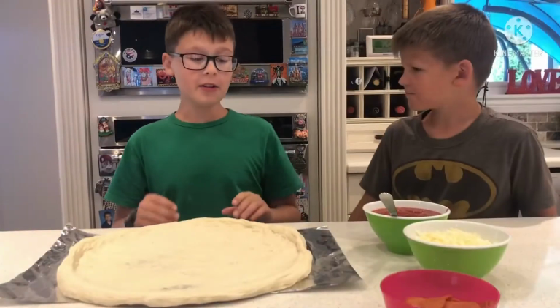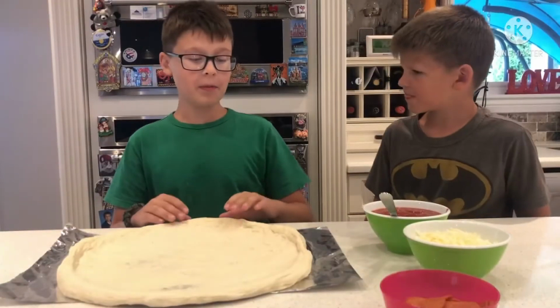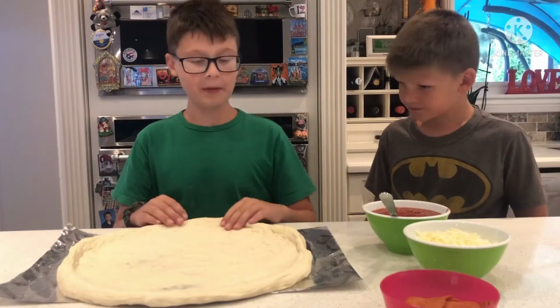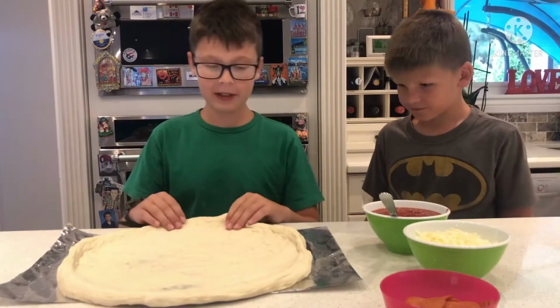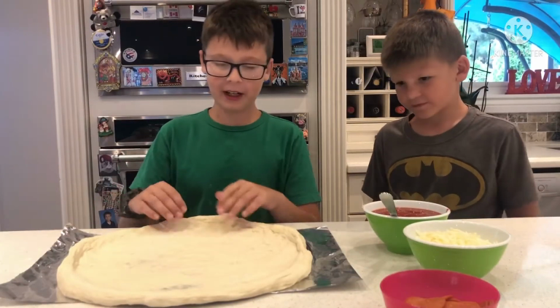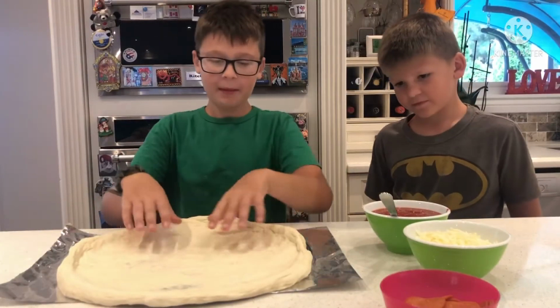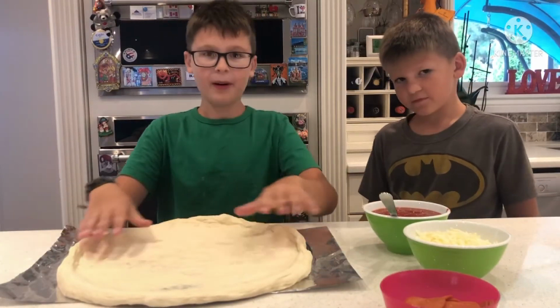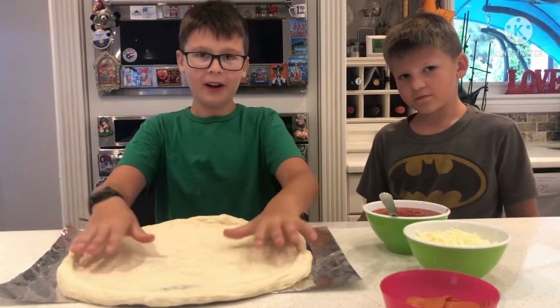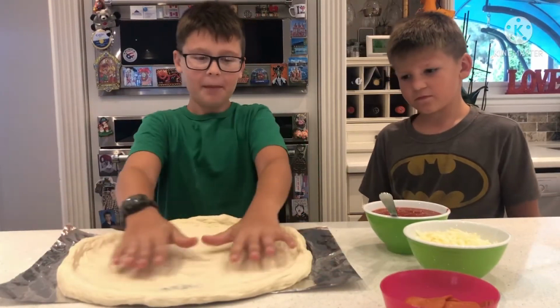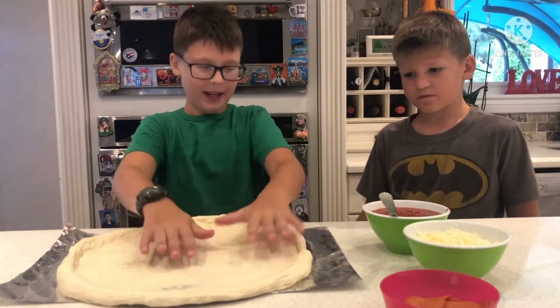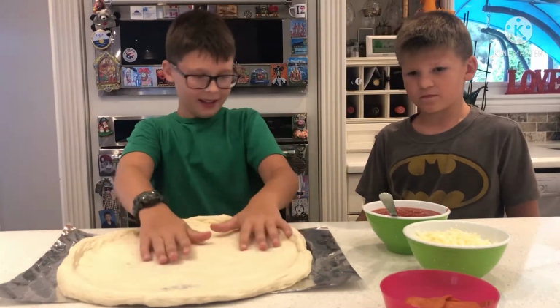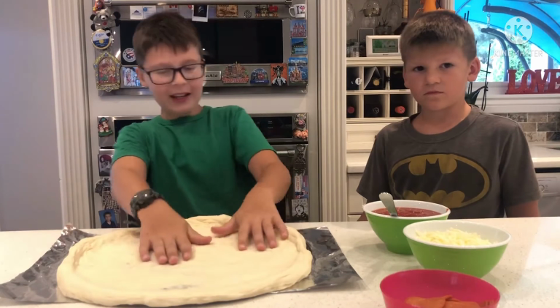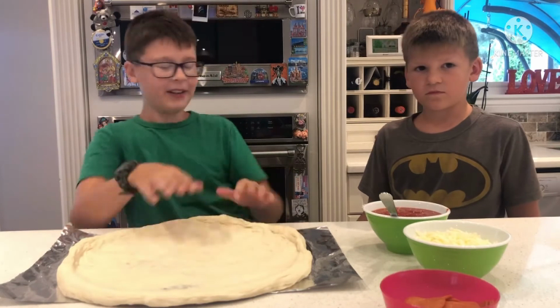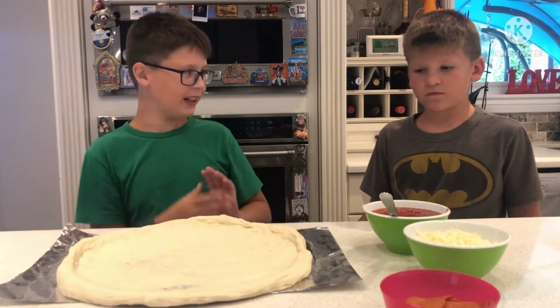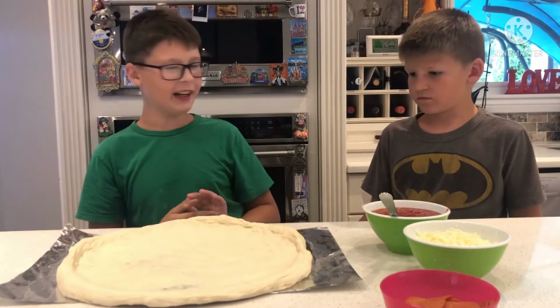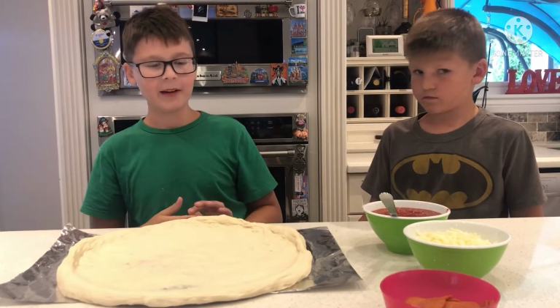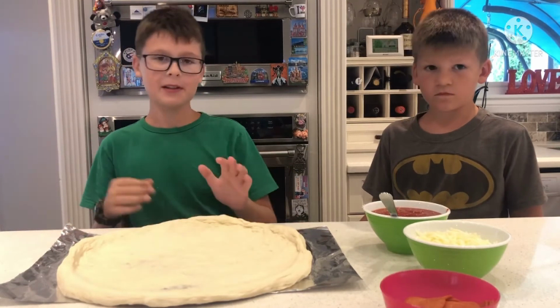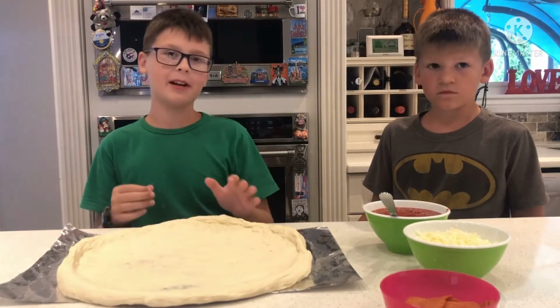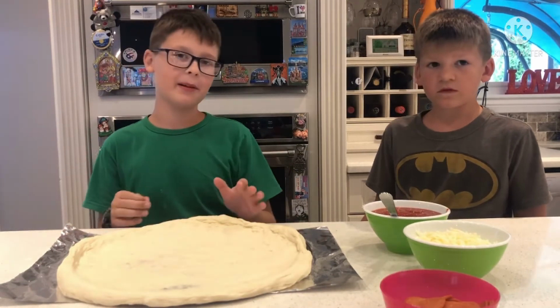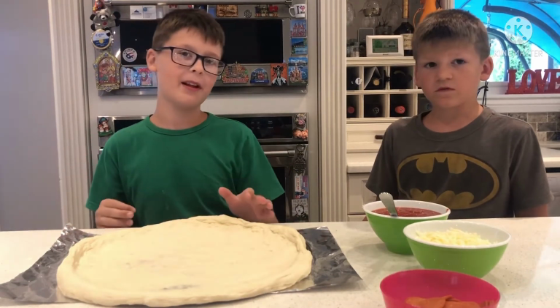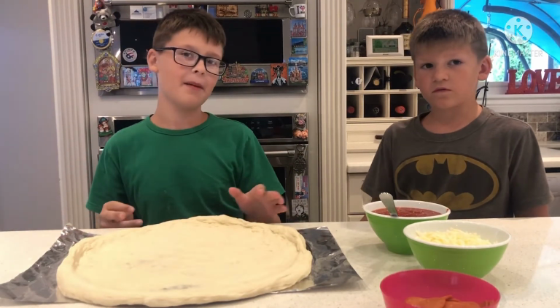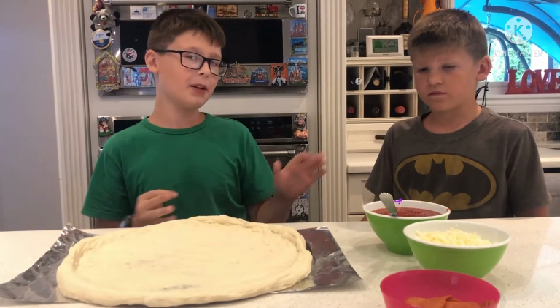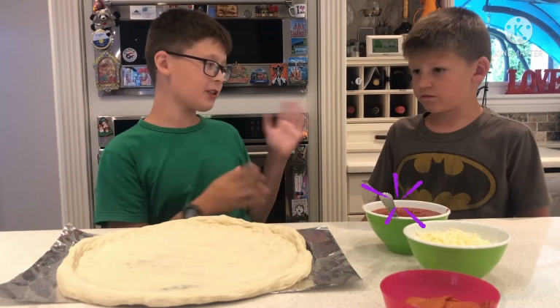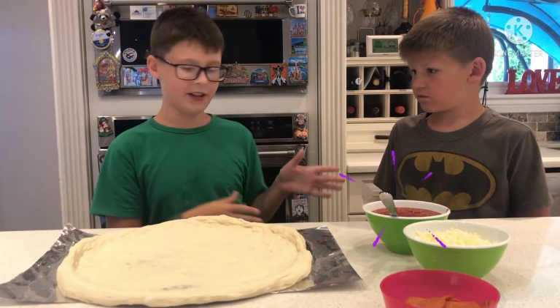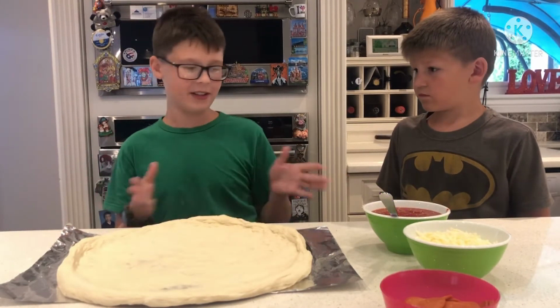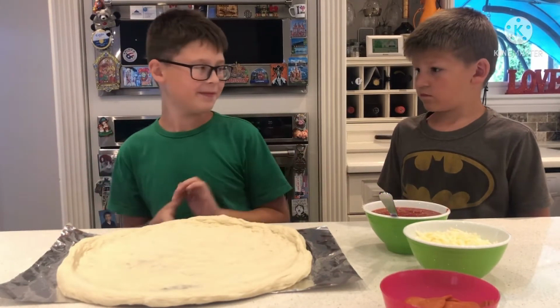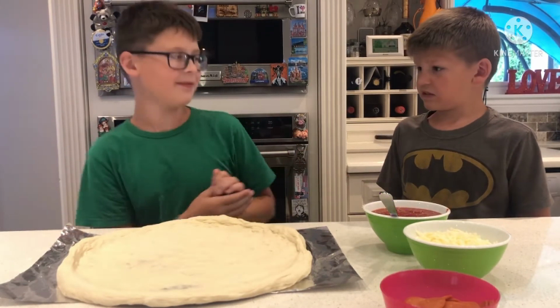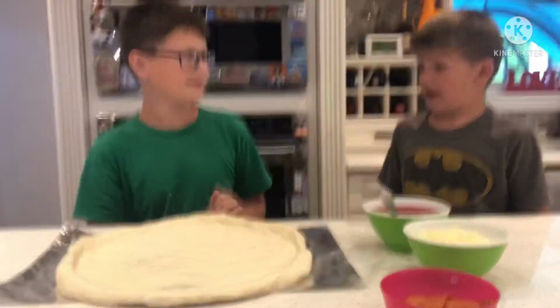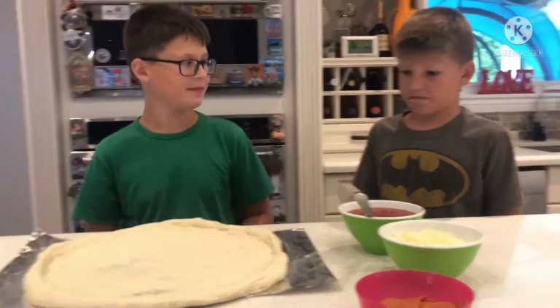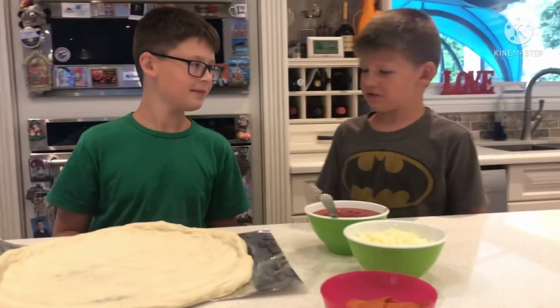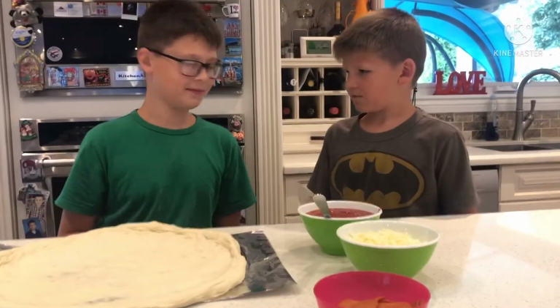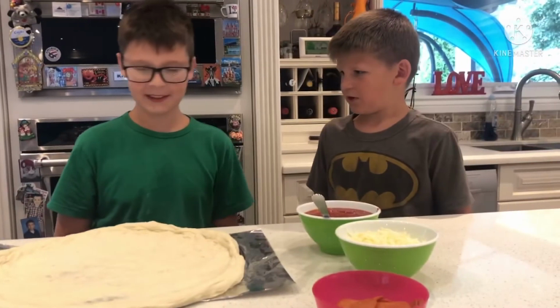Now when you're done, put it on the pan. Now Nikolai, when you're done put it on the pan, put the sauce. That's a damn big pizza you made.